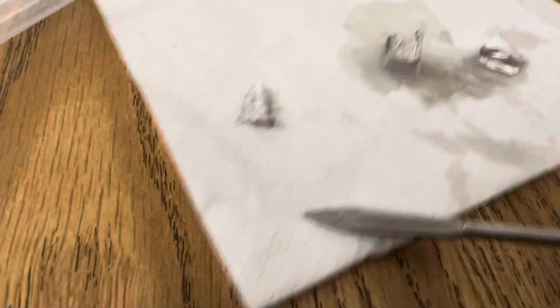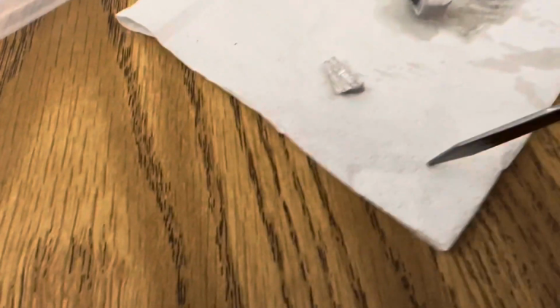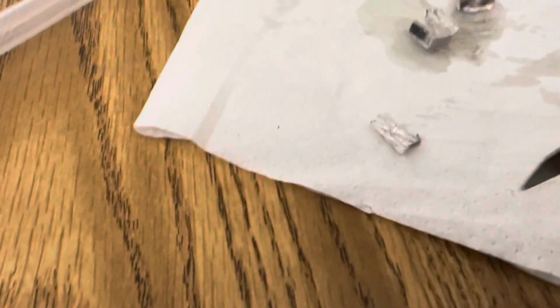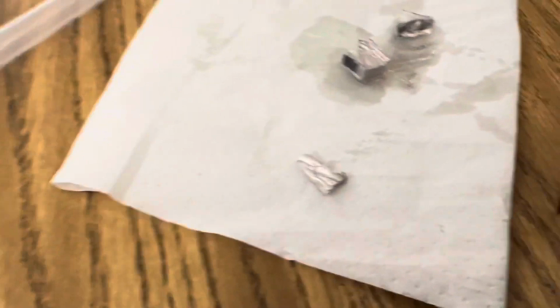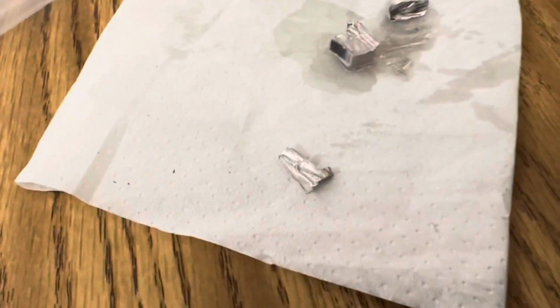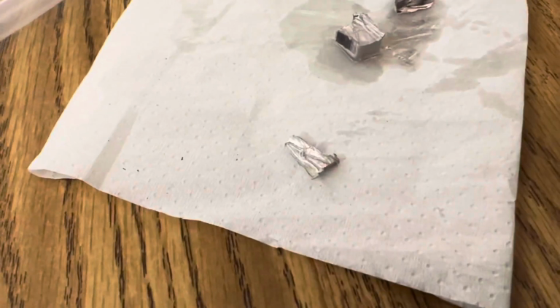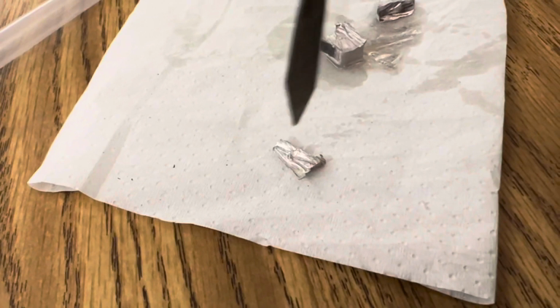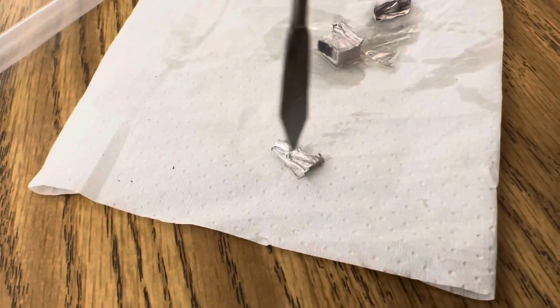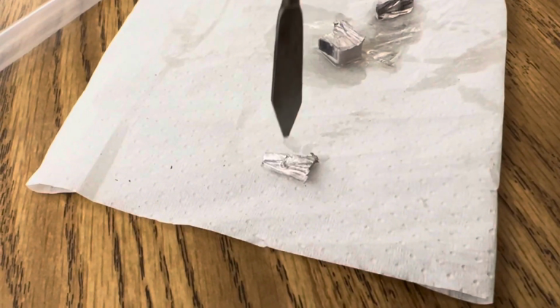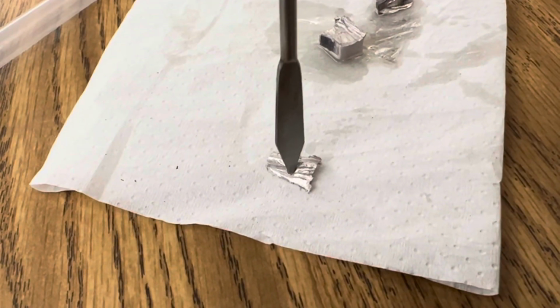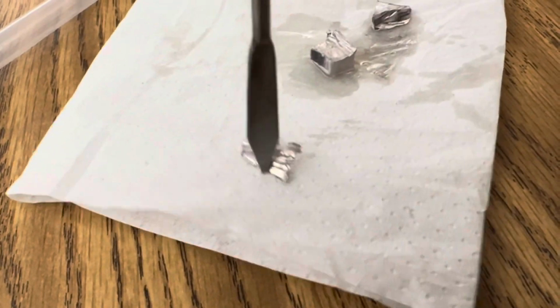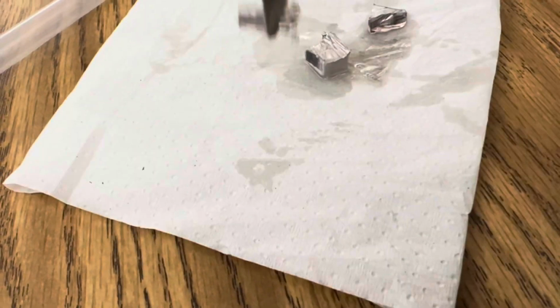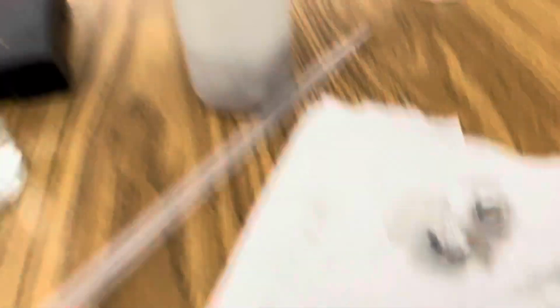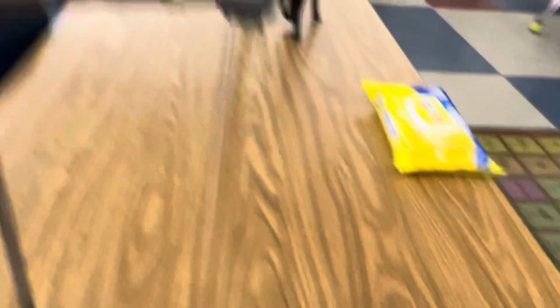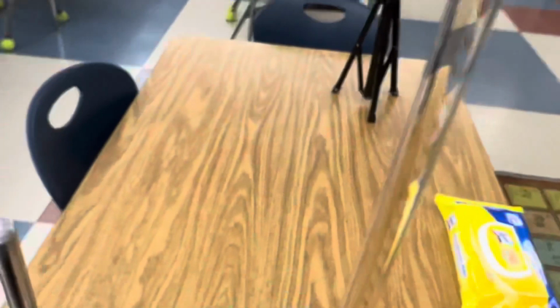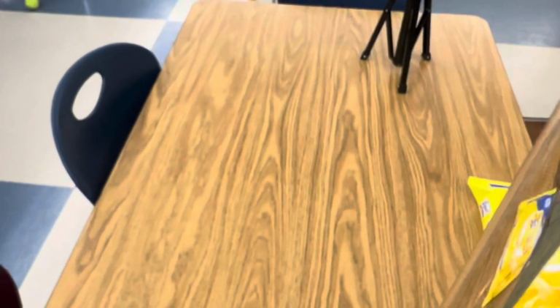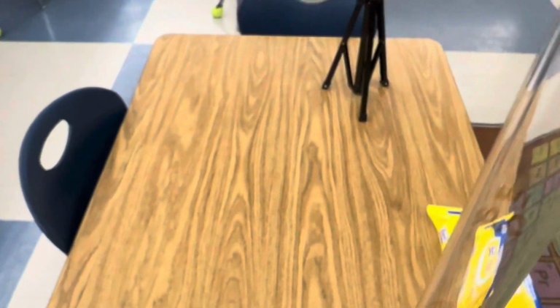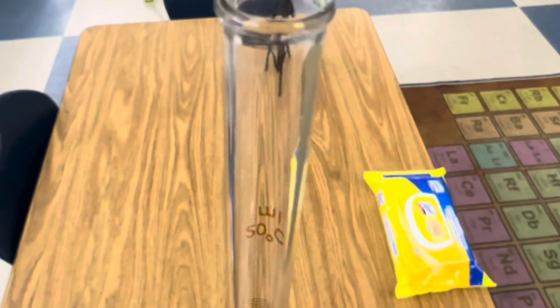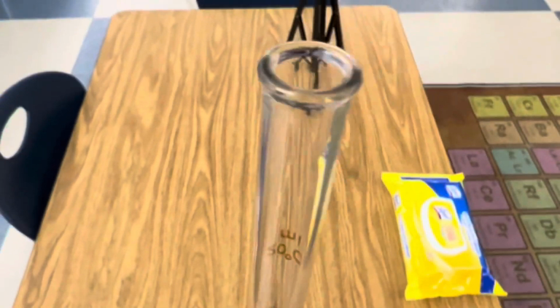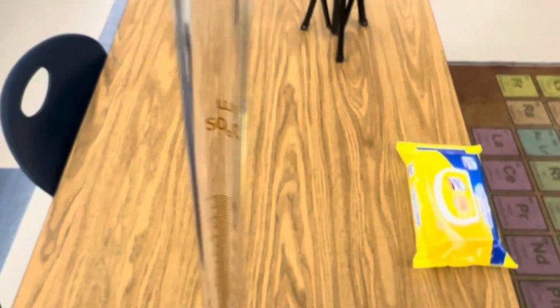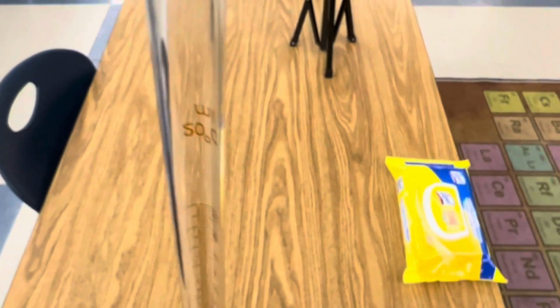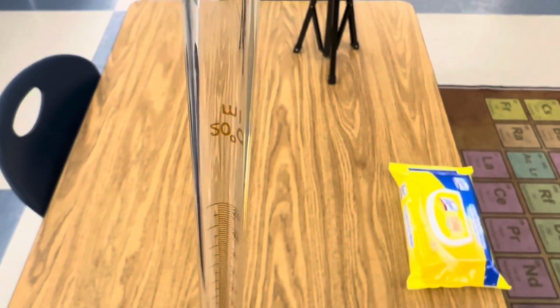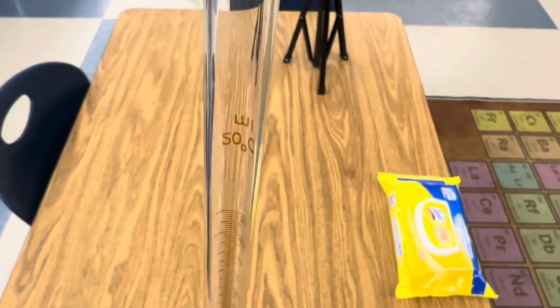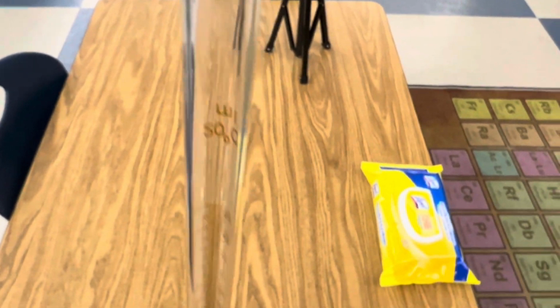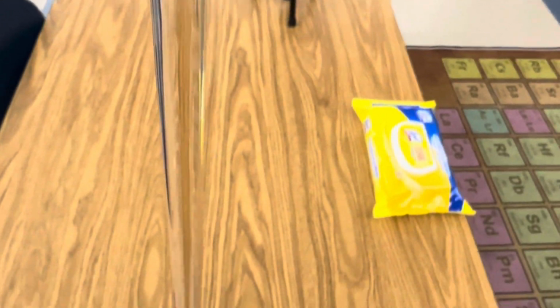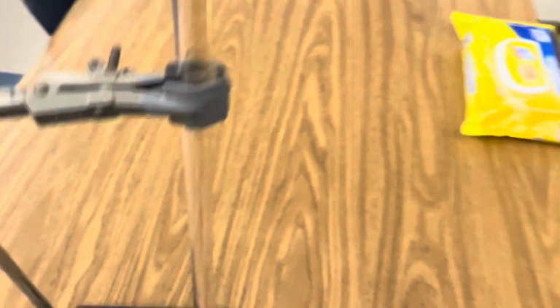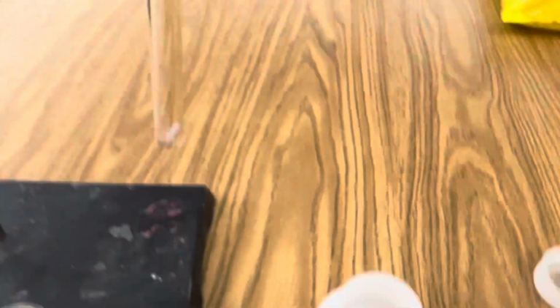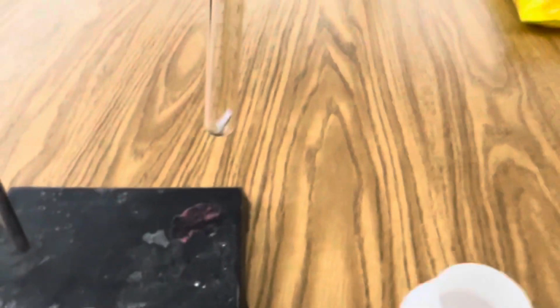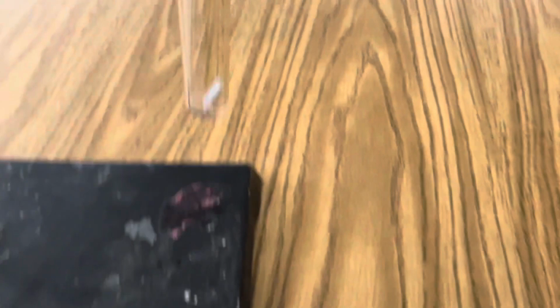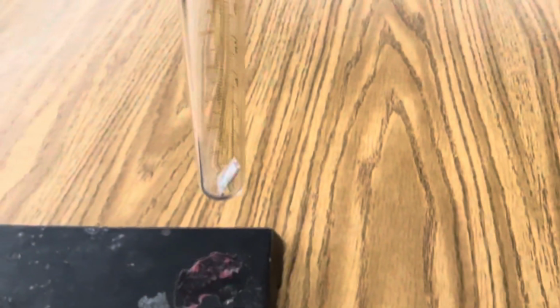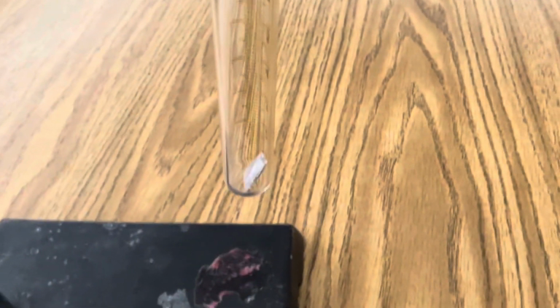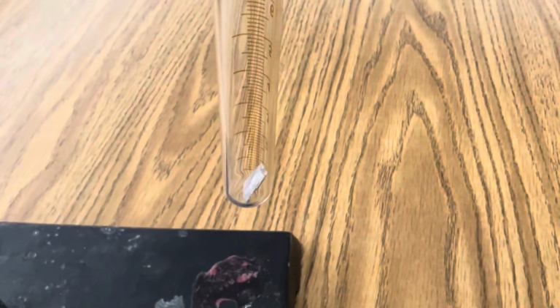Begin by first adding your sodium to your test tube. I'm going to take this small piece and add it to my test tube — all the way down. You can see it down there at the bottom.